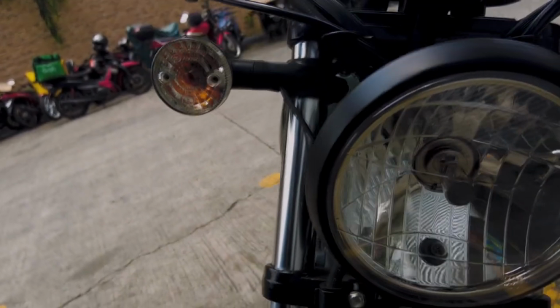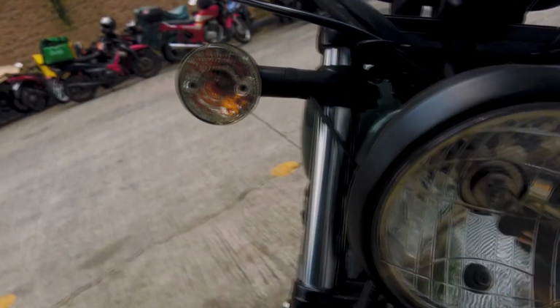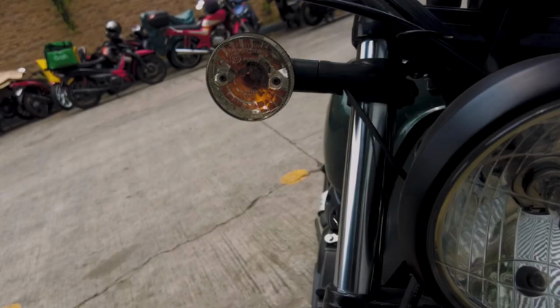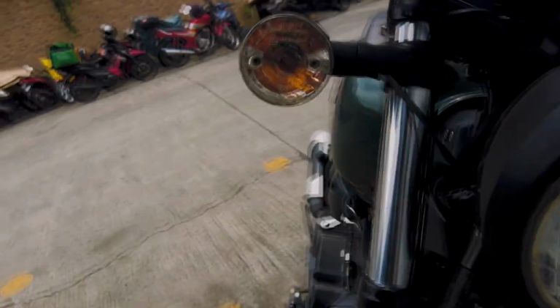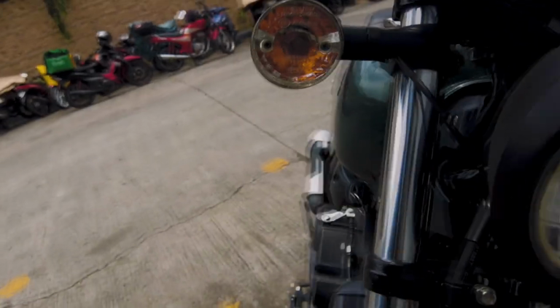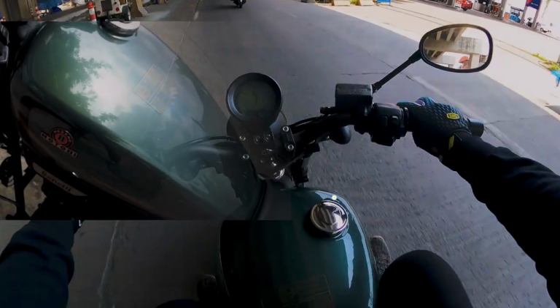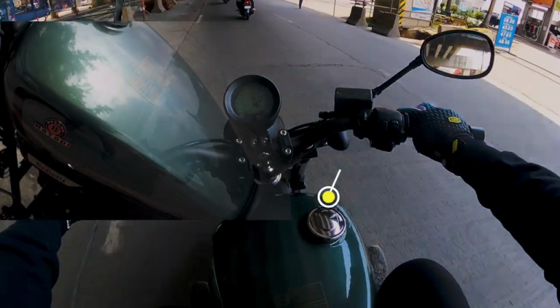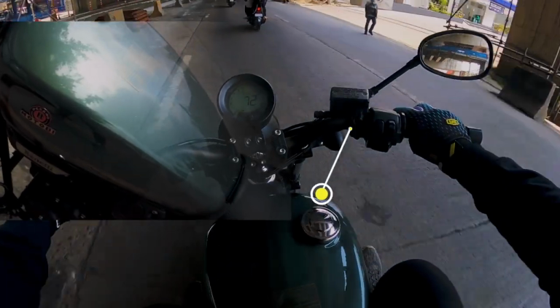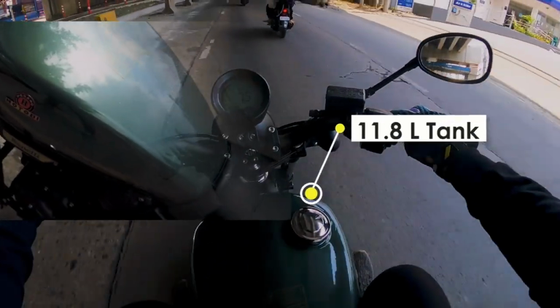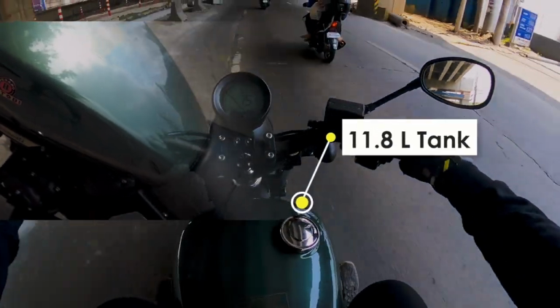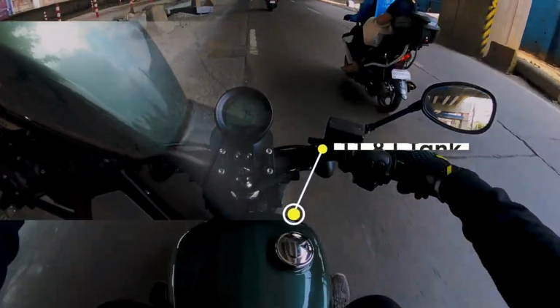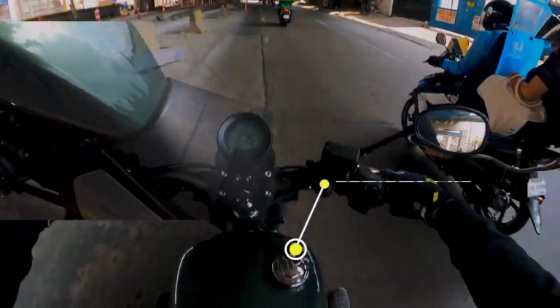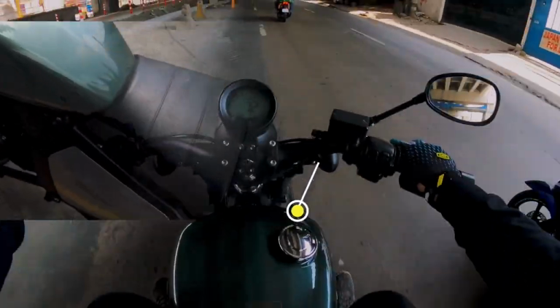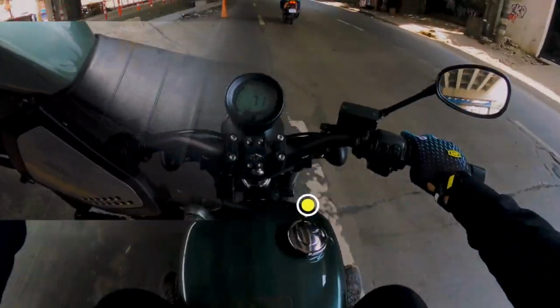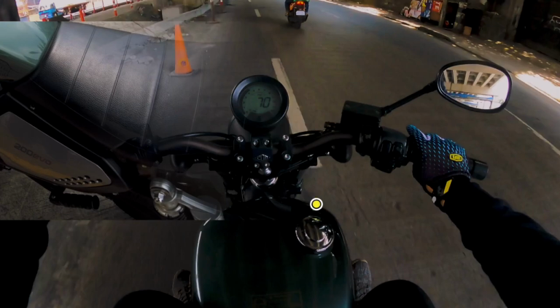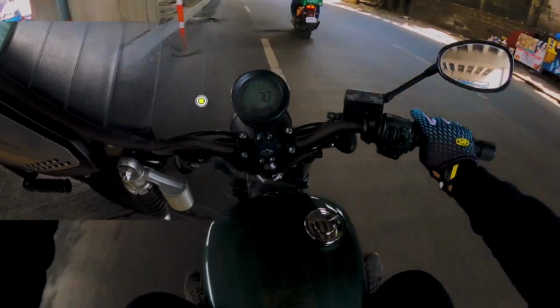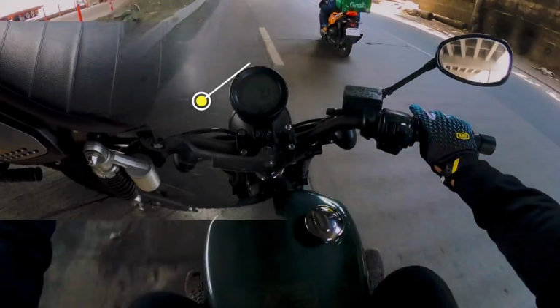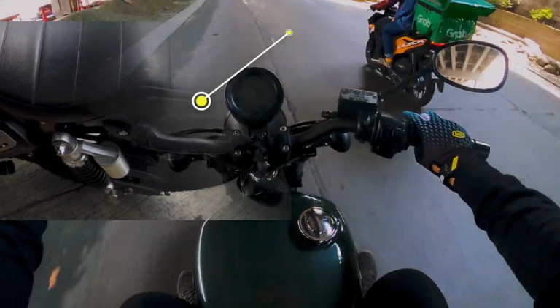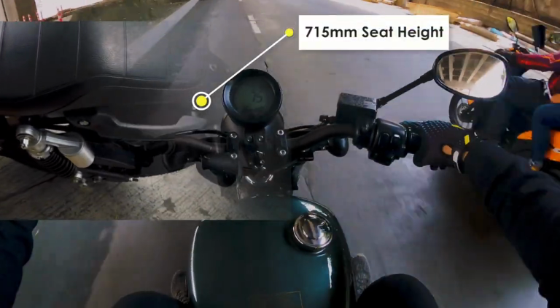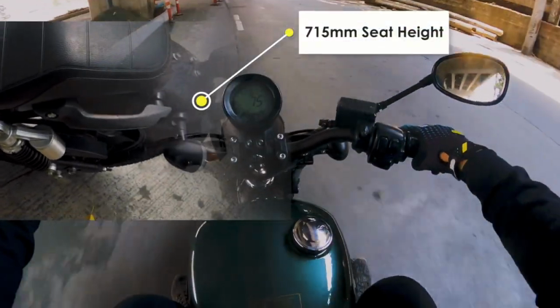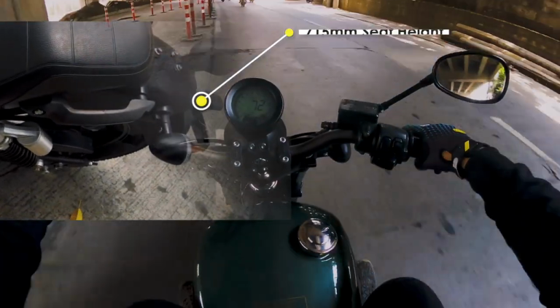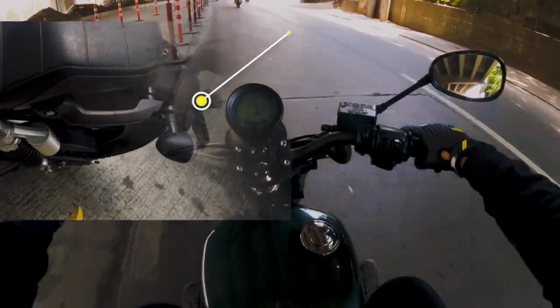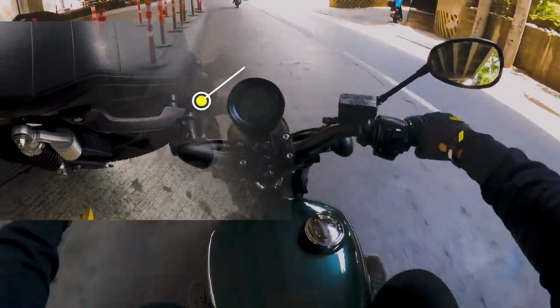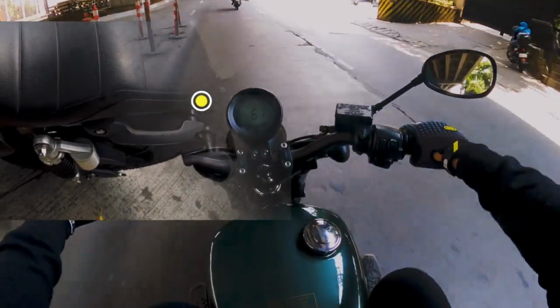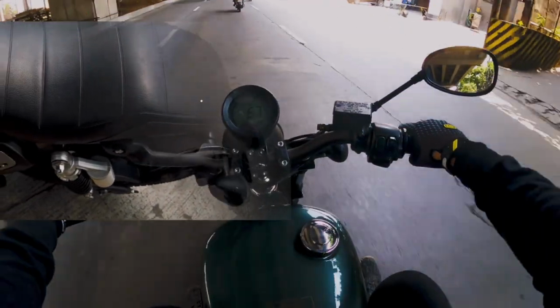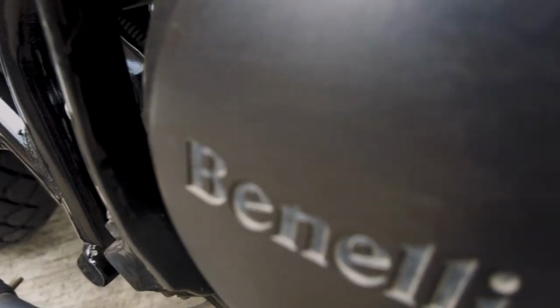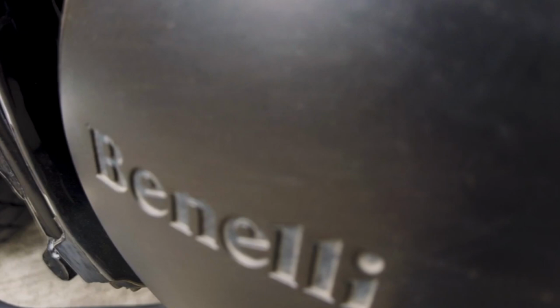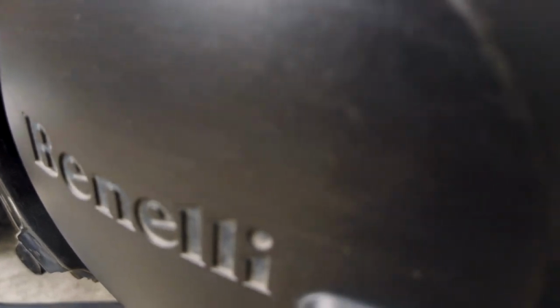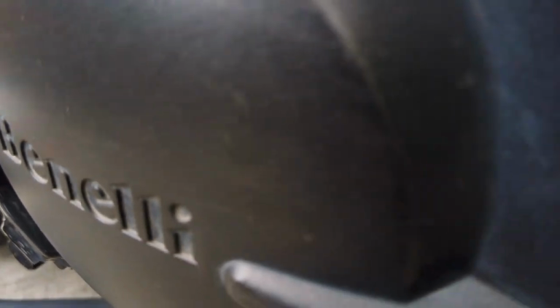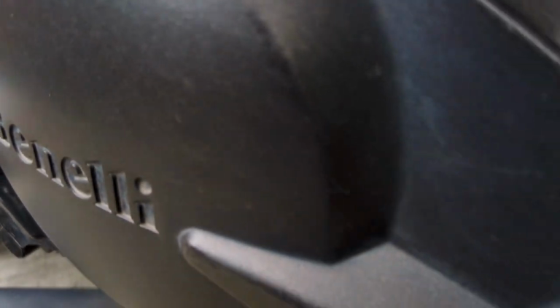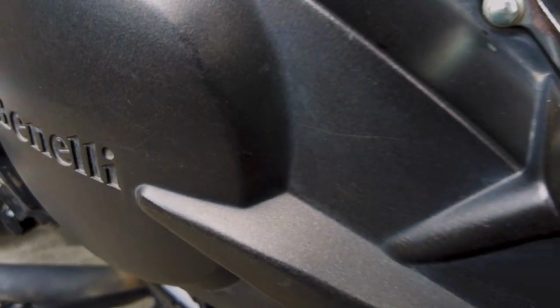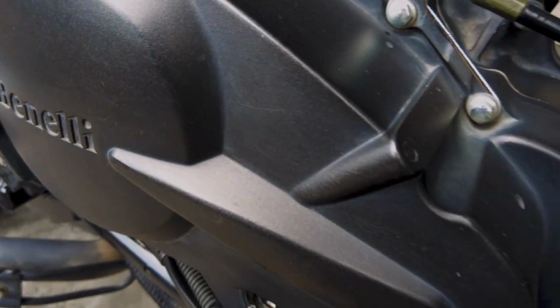I'm 5'7" but I don't have trouble with the forward controls, because the seat height is quite low. Even though my height is above average, I'm not slouching or anything.